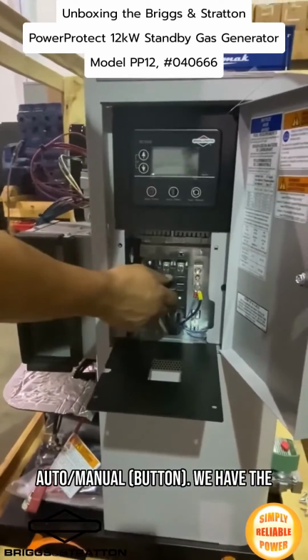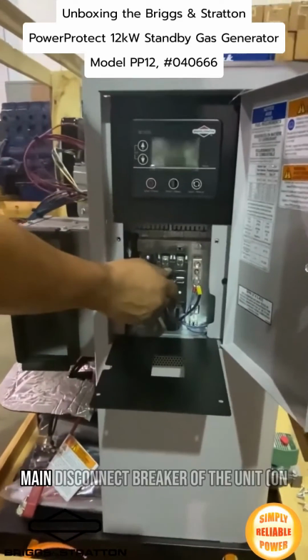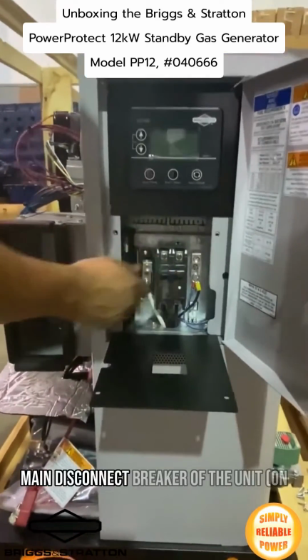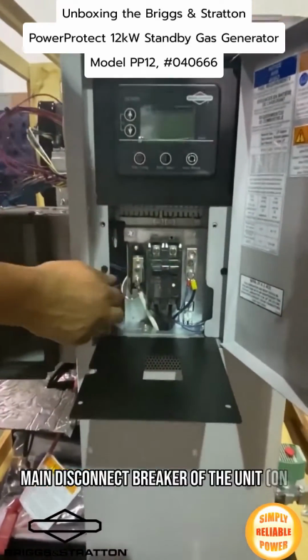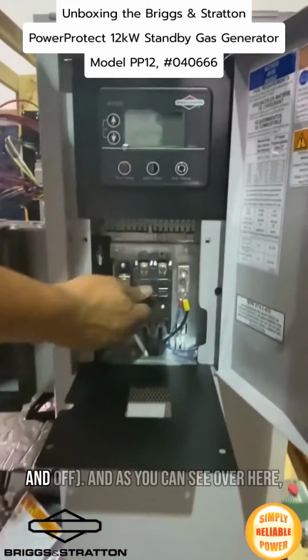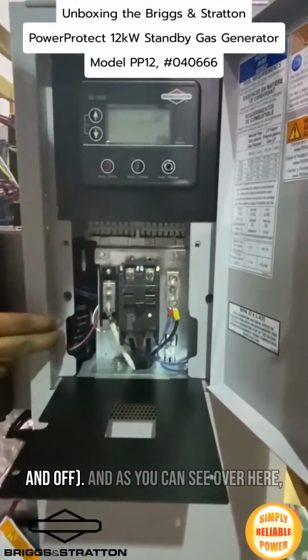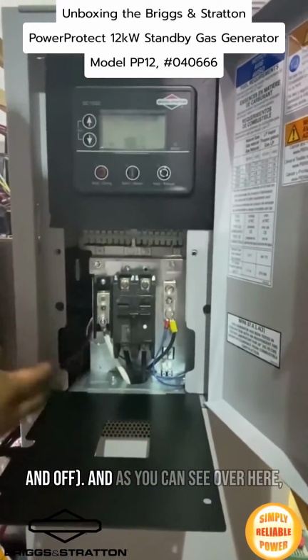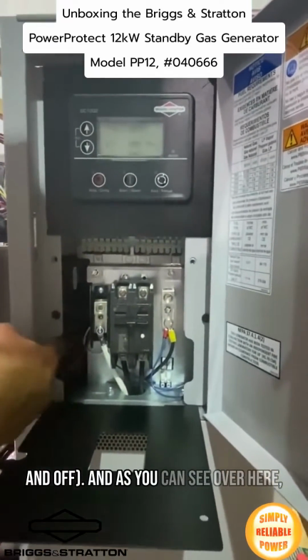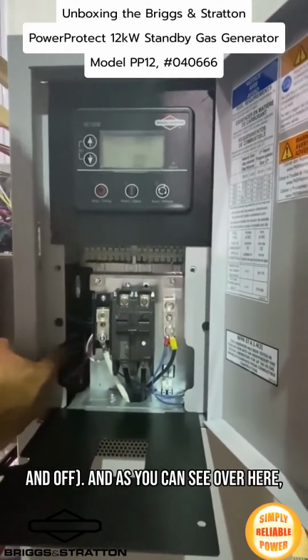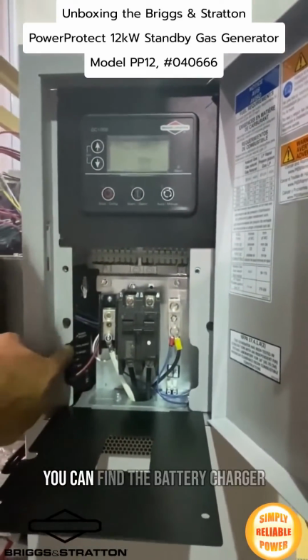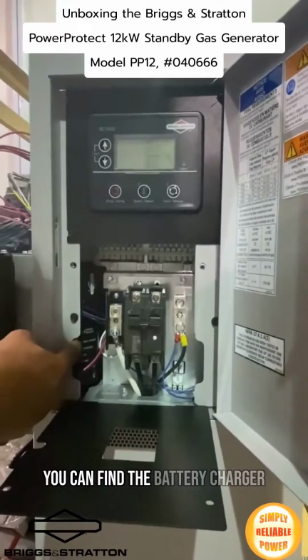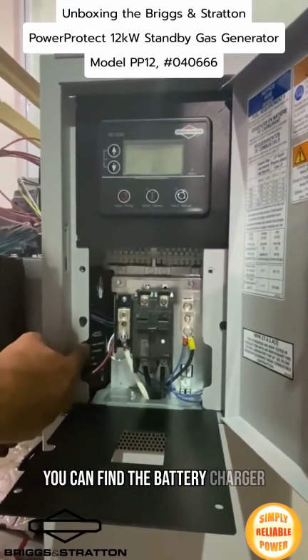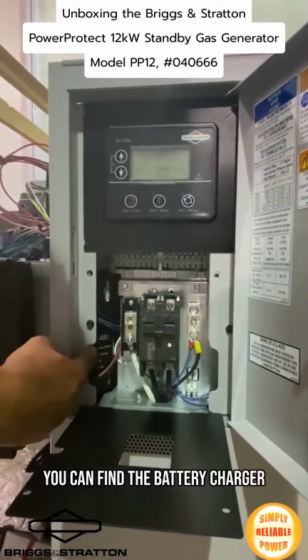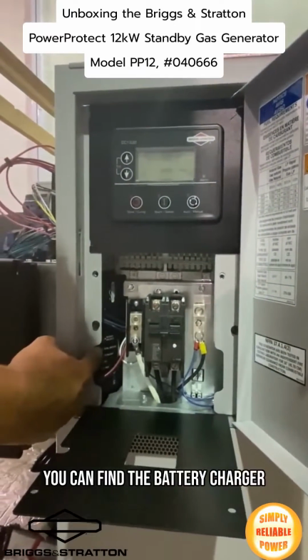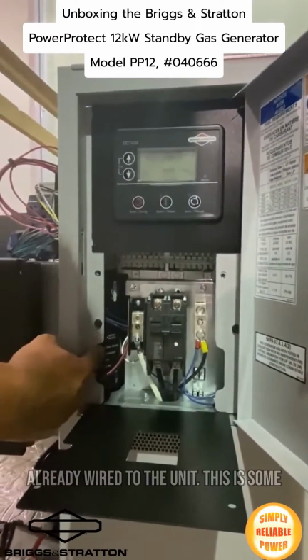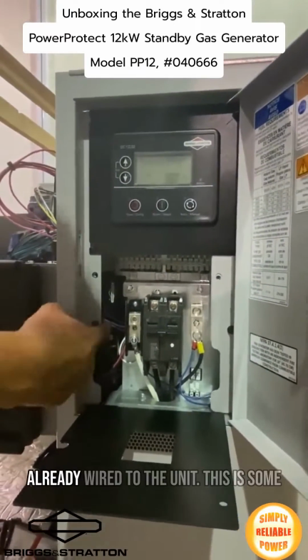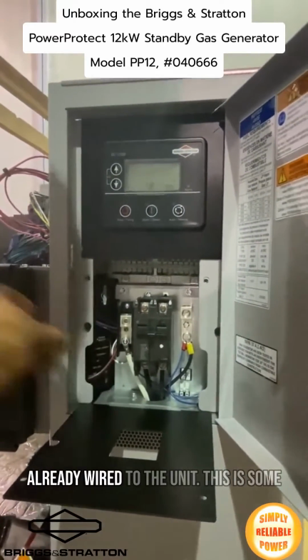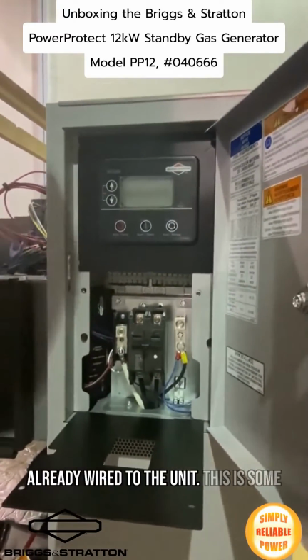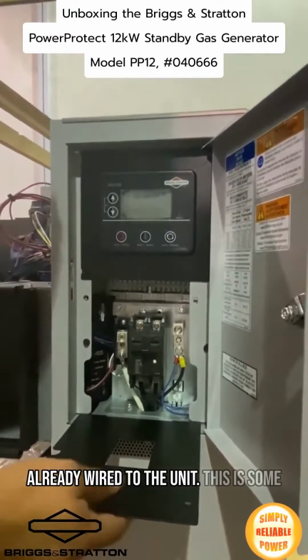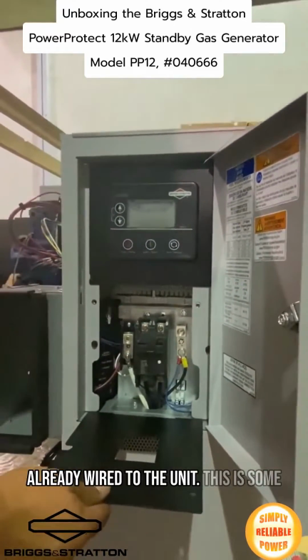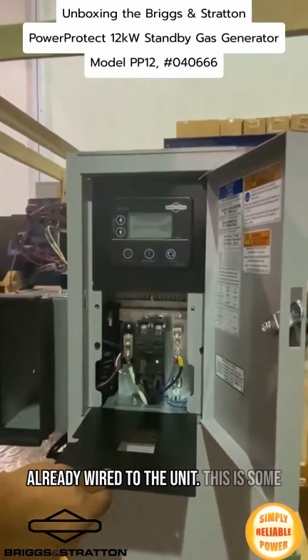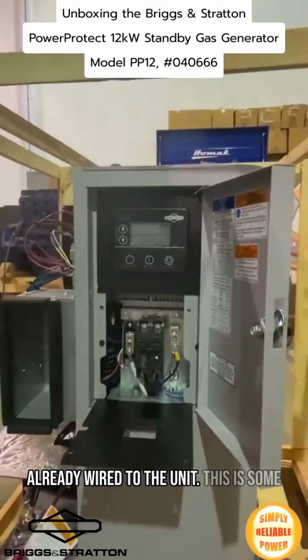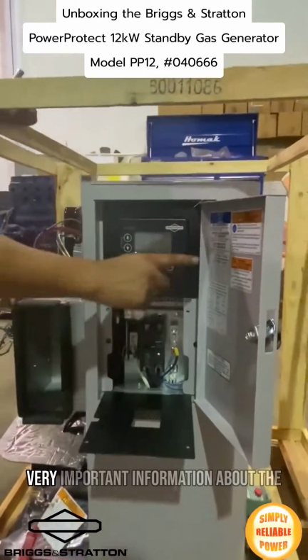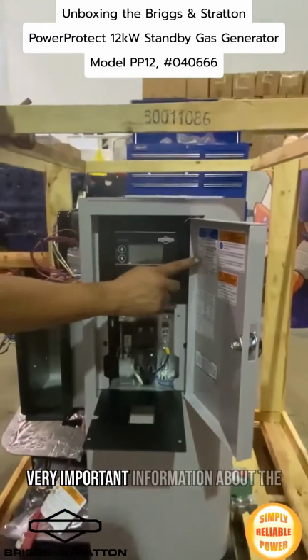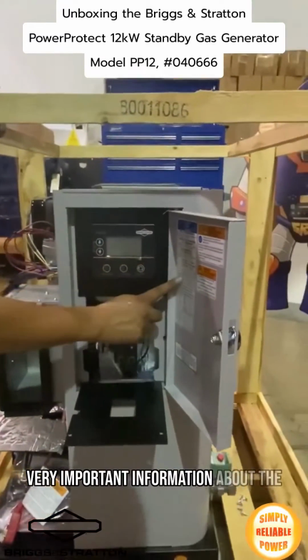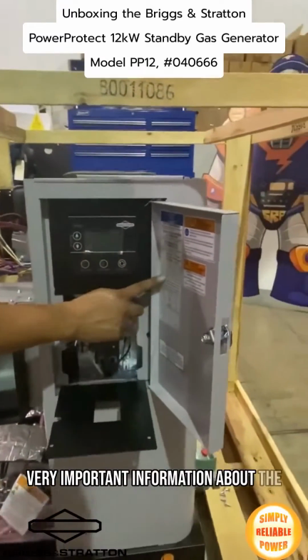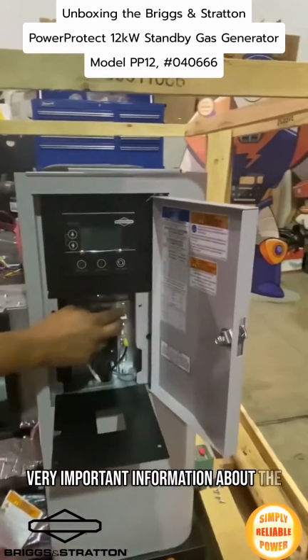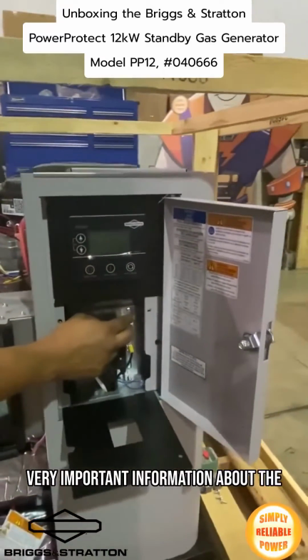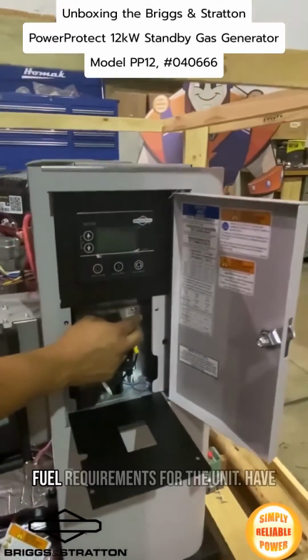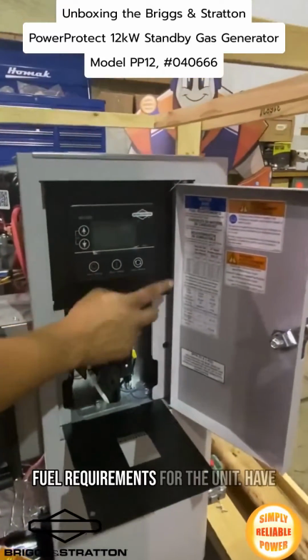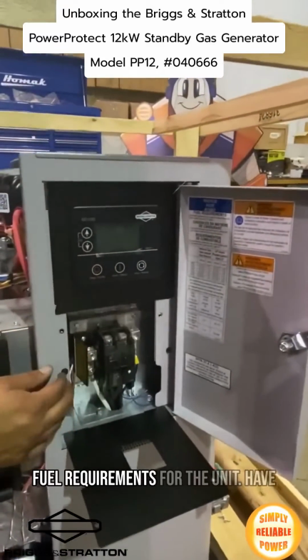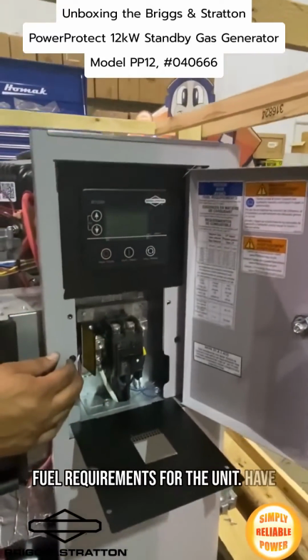We have the main switch of the unit, on and off. As you can see over here, you can find the battery charger already wired to the unit — you just need to connect it.